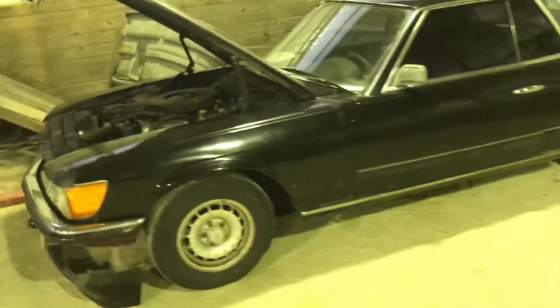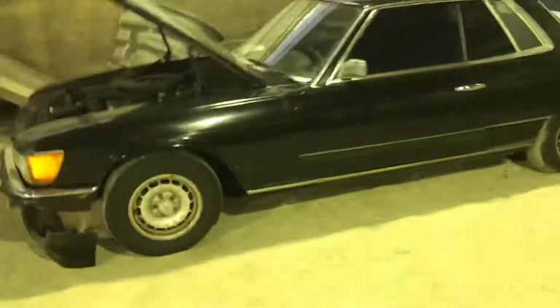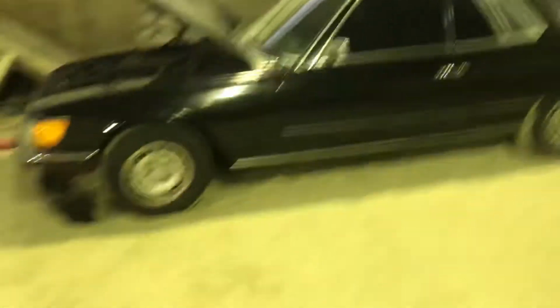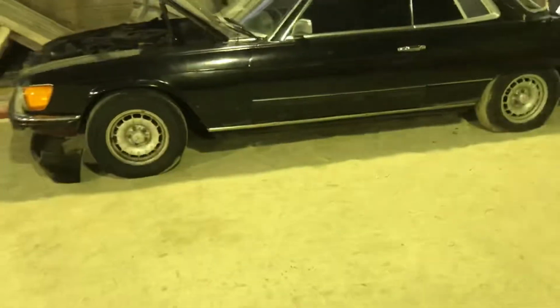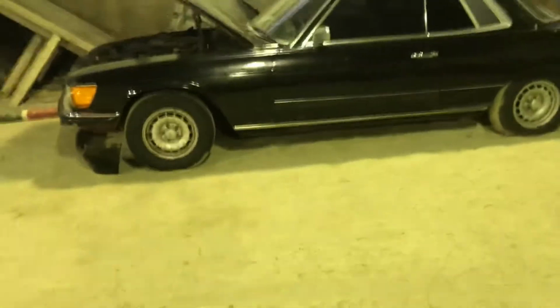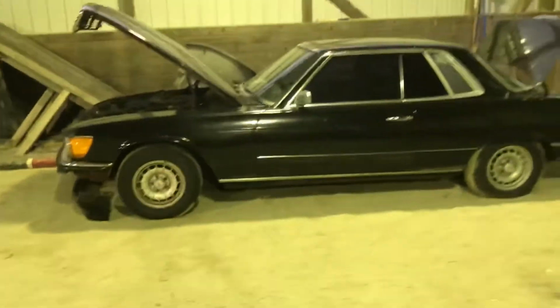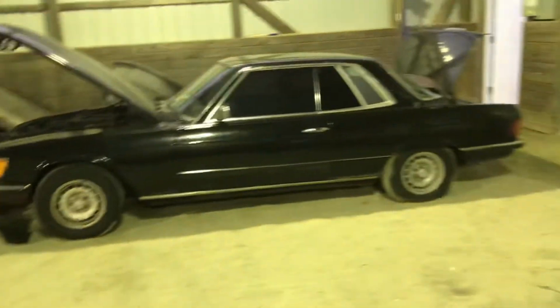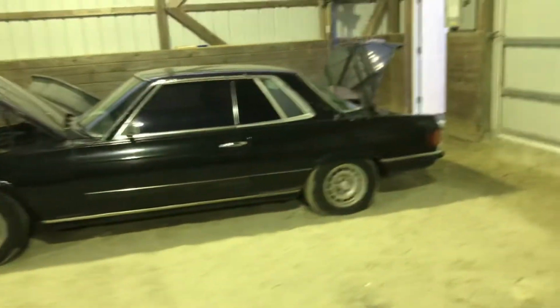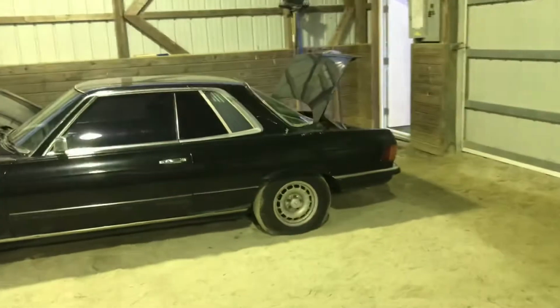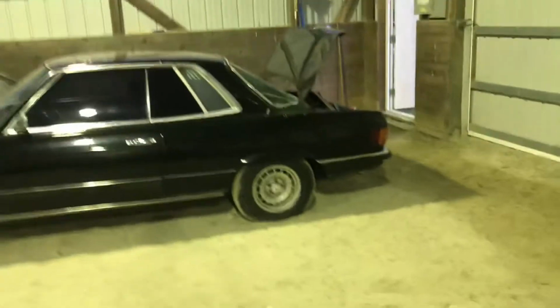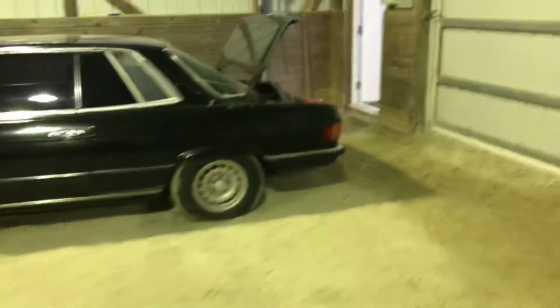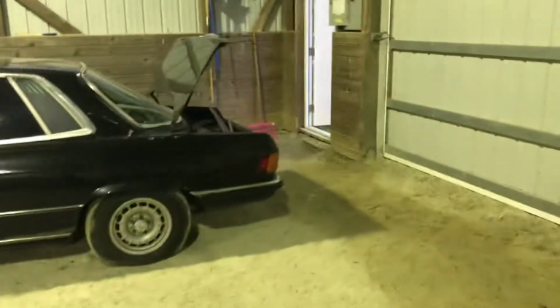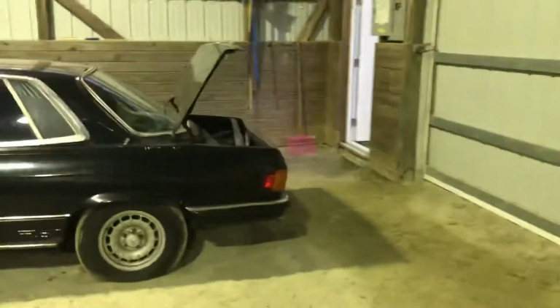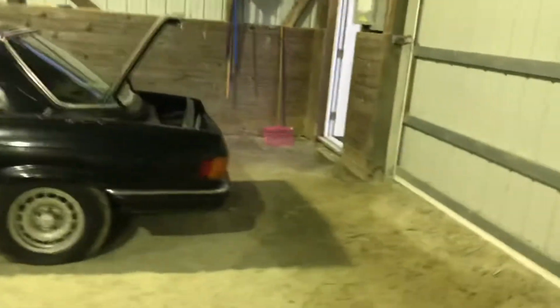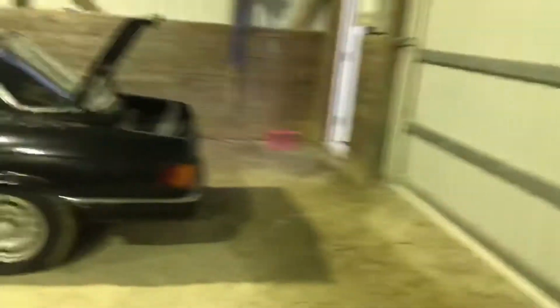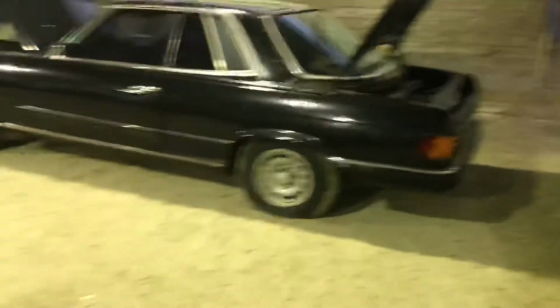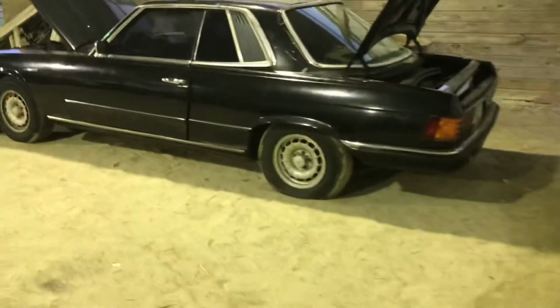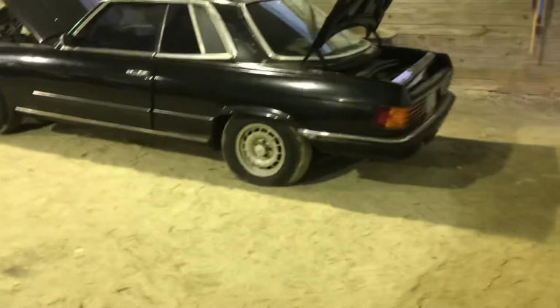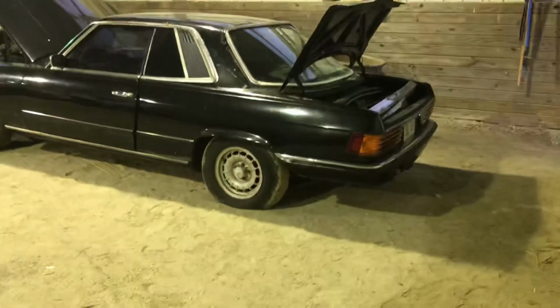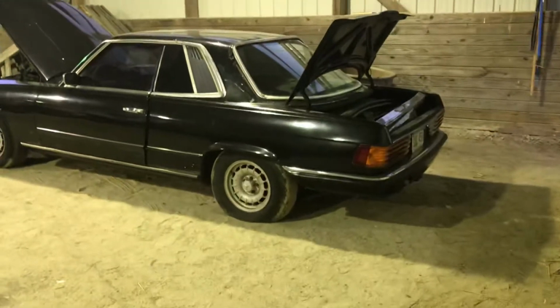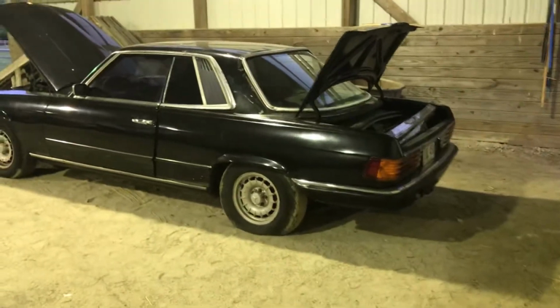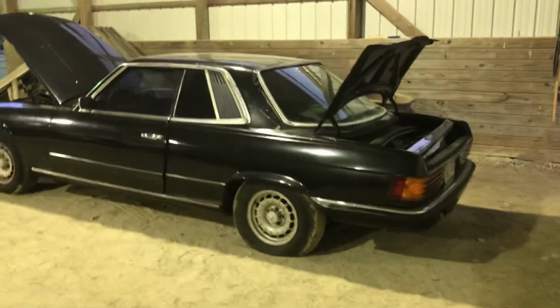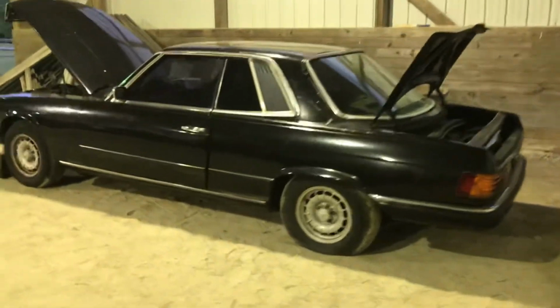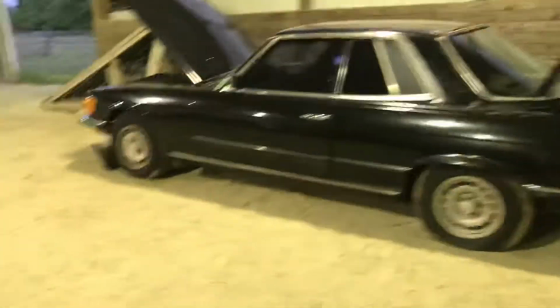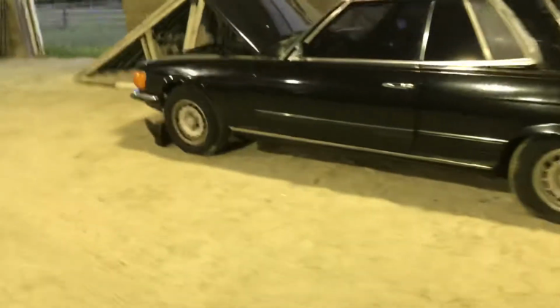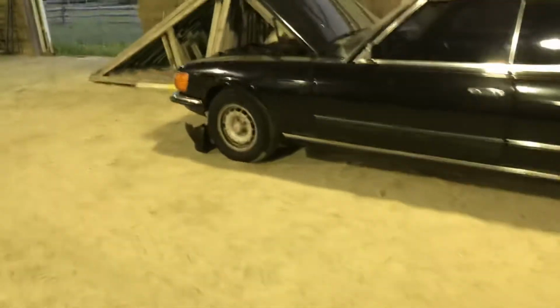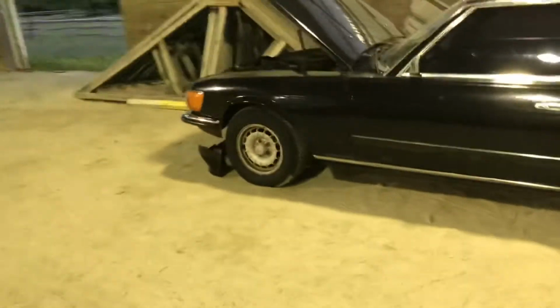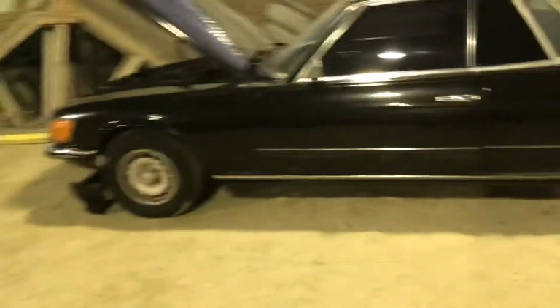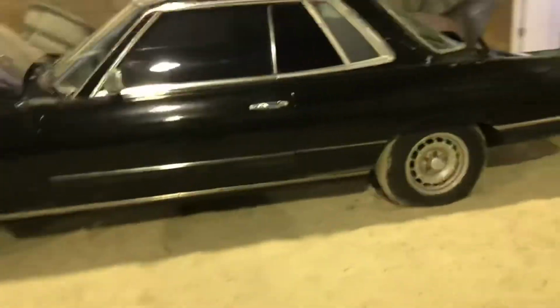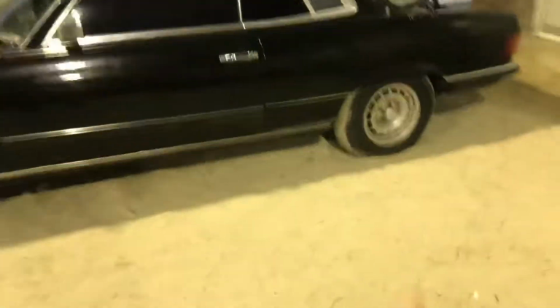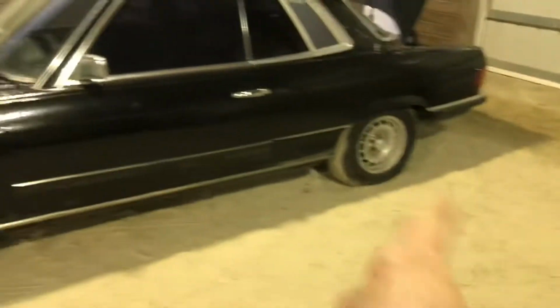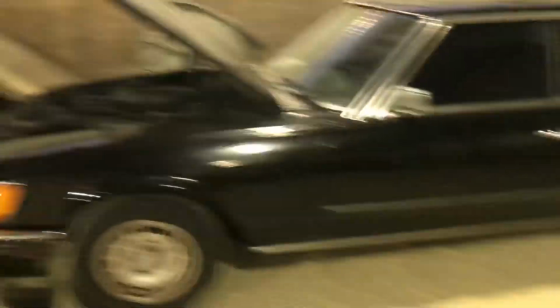This is a 350 SLC four-speed stick shift. I took the AMG air dam off the front of it and it came with 15-inch BBS that I swapped out for Bunce, and one is leaking.